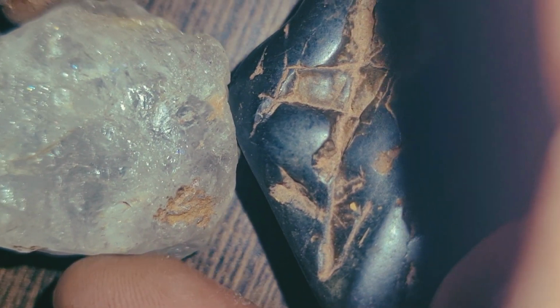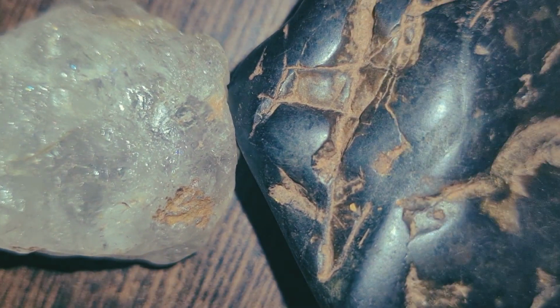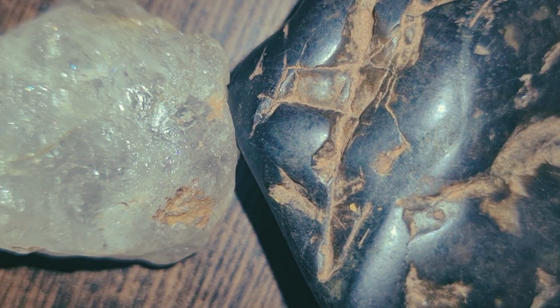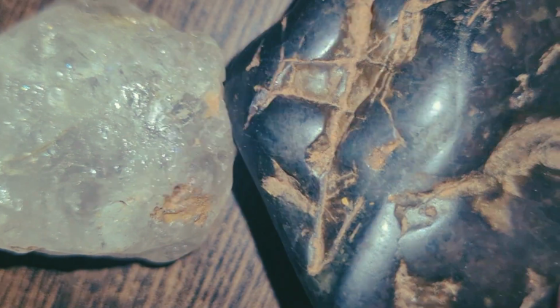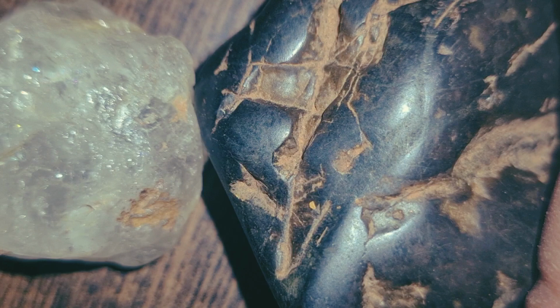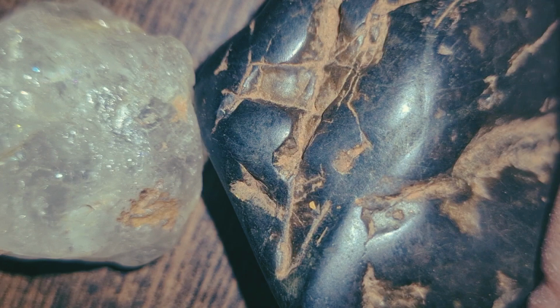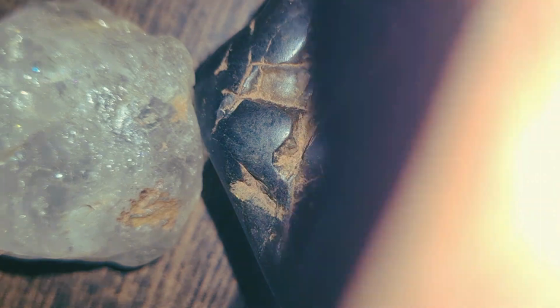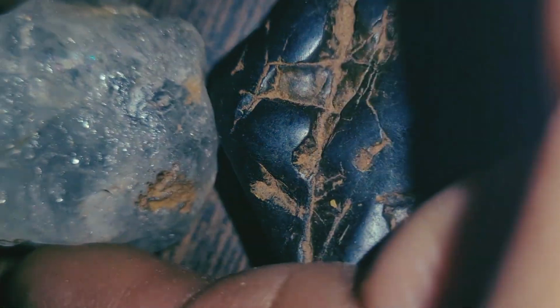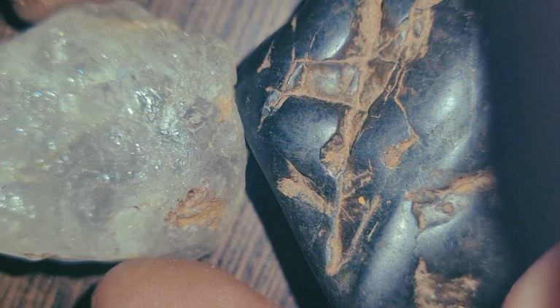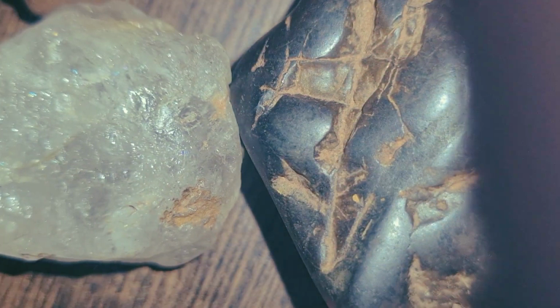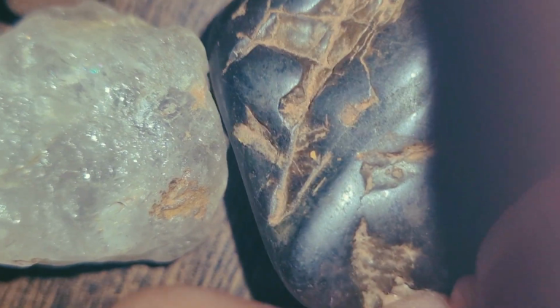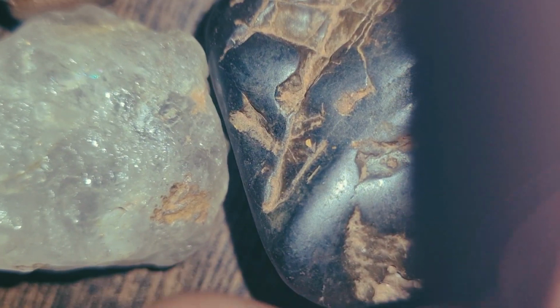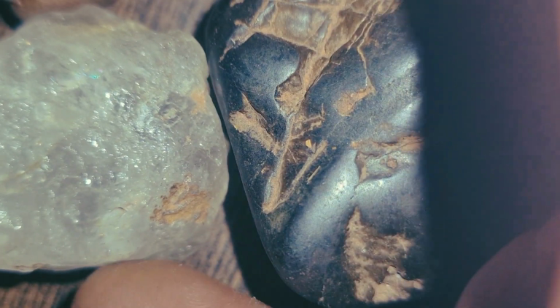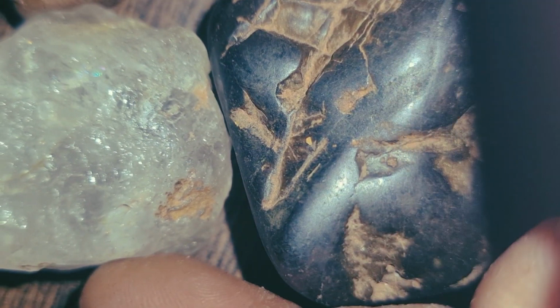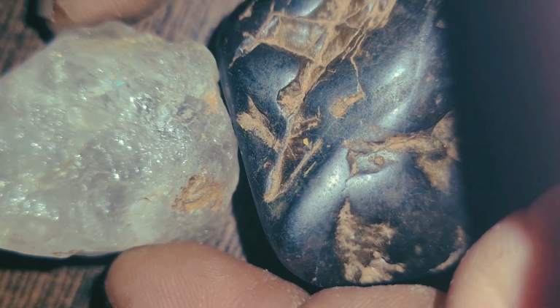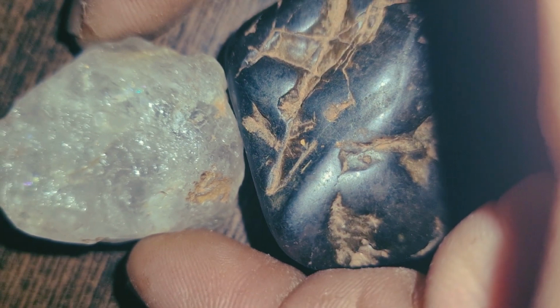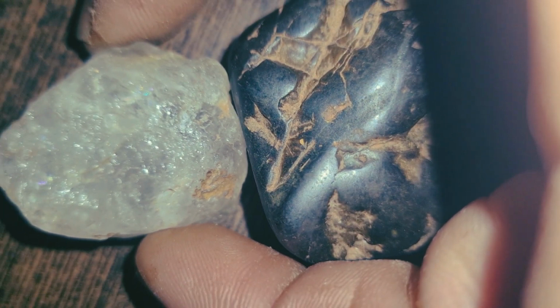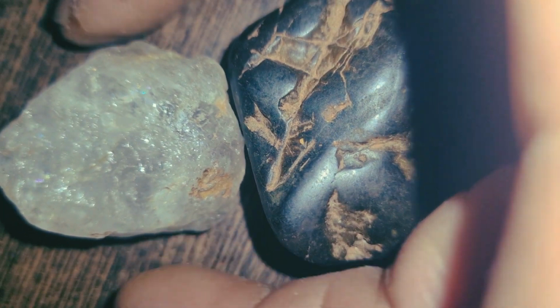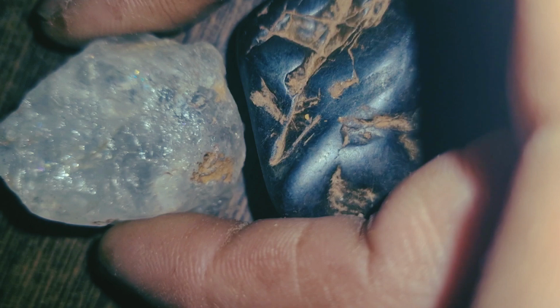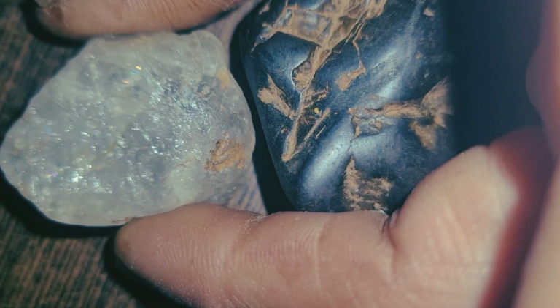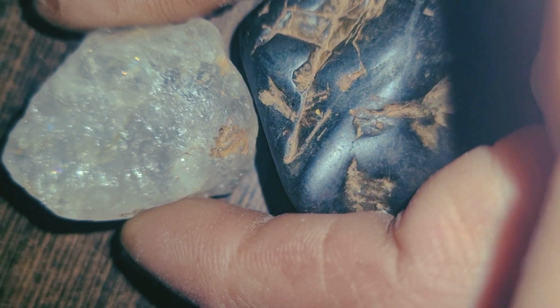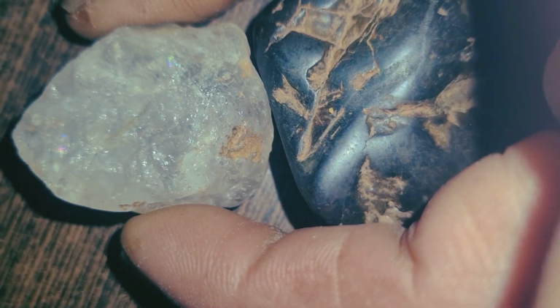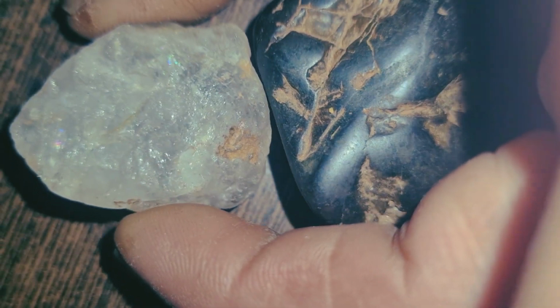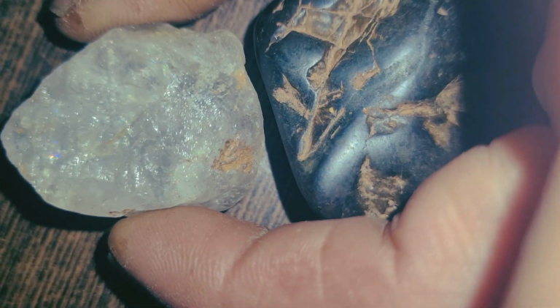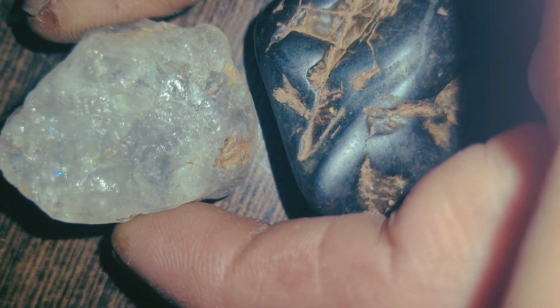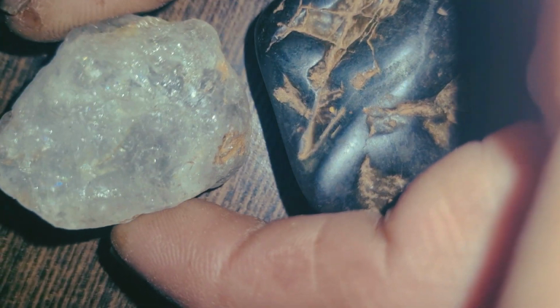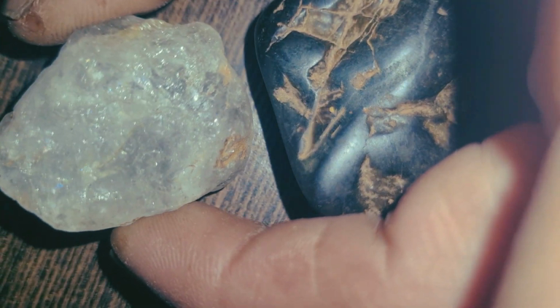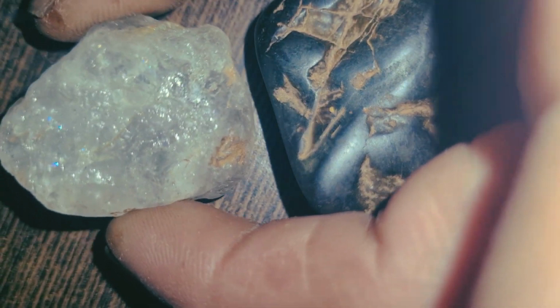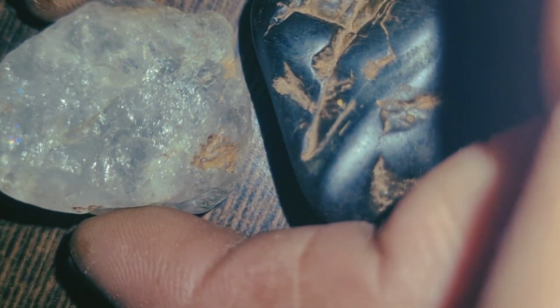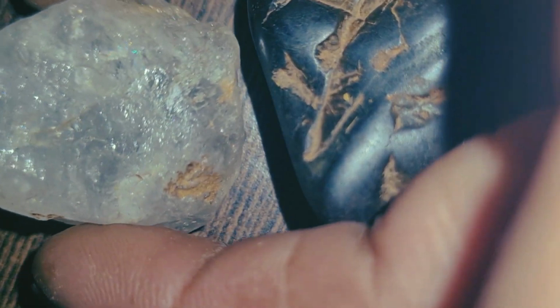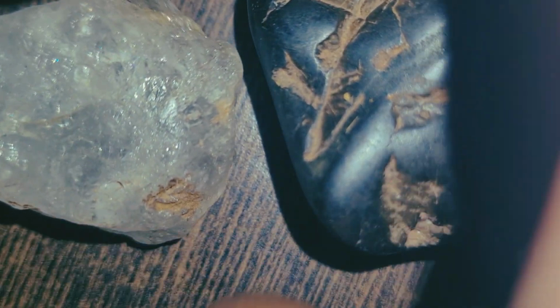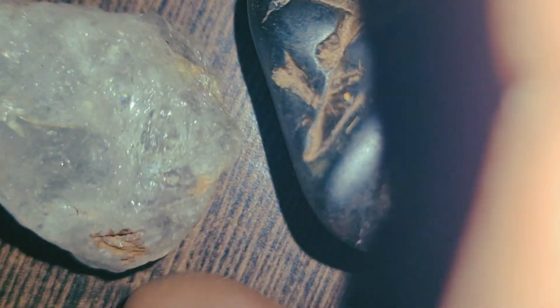To confirm a carbonado diamond, professionals use laboratory testing, including spectroscopy, hardness testing, and chemical analysis. Carbonado ranks 10 on the Mohs hardness scale, just like regular diamonds, meaning it can scratch almost any material.